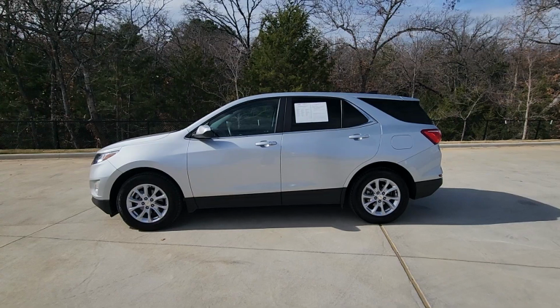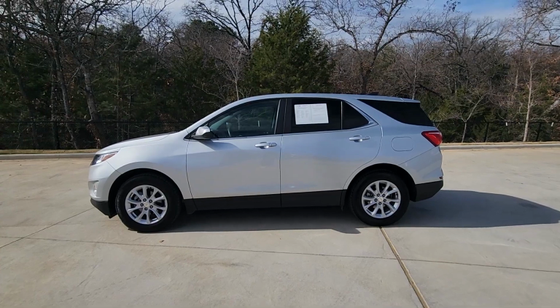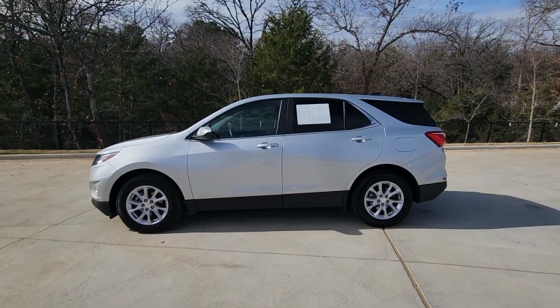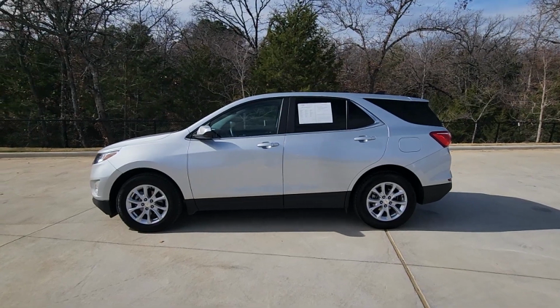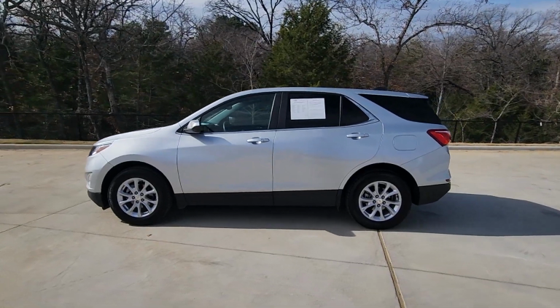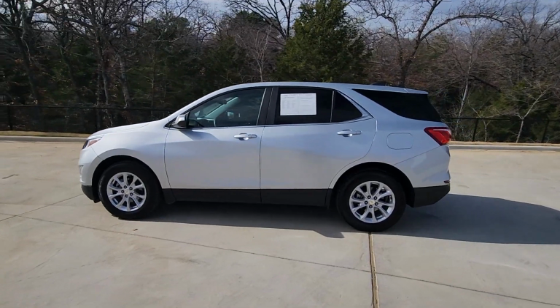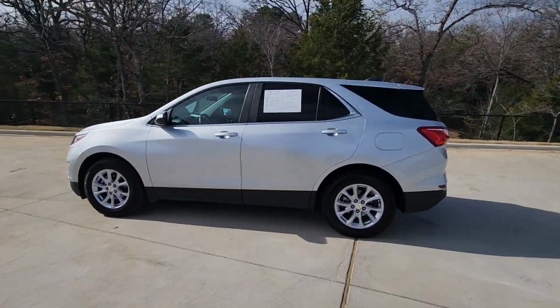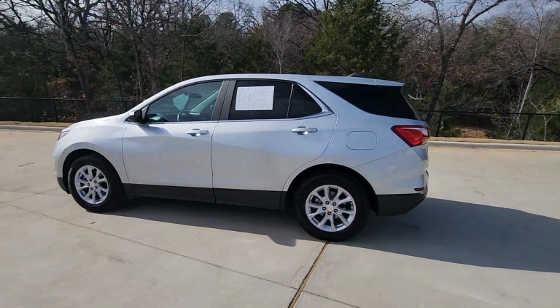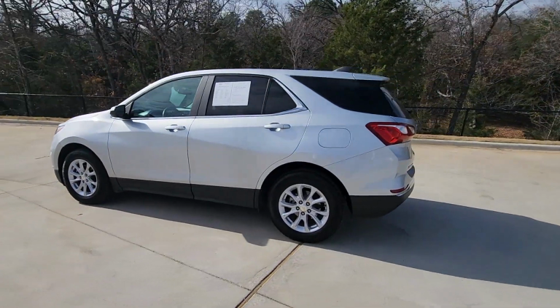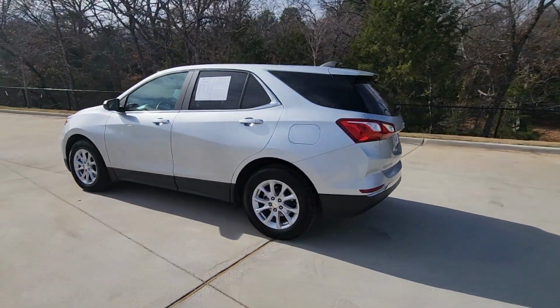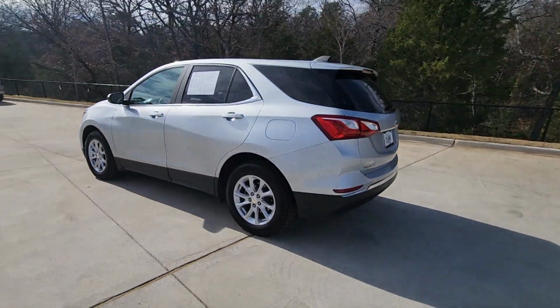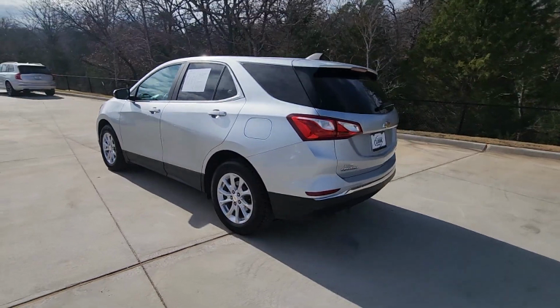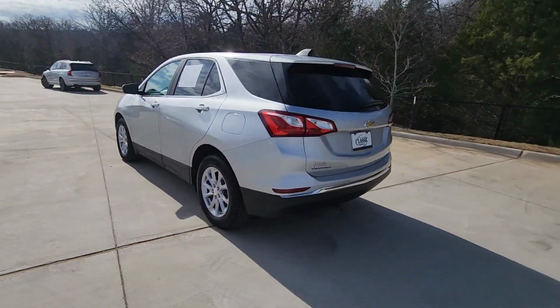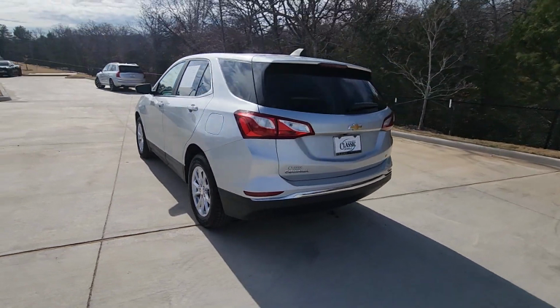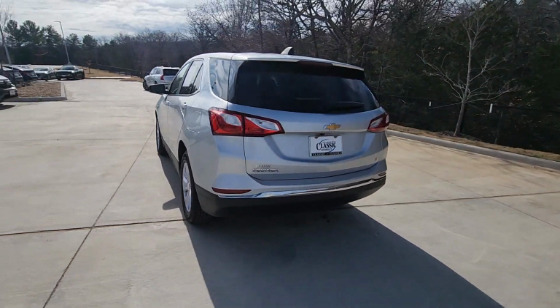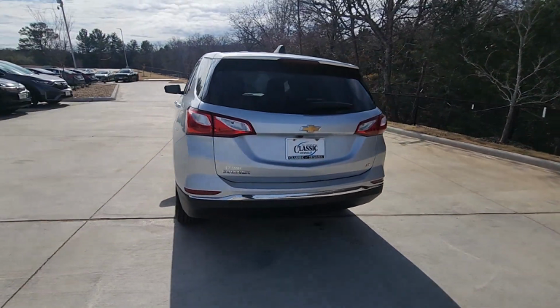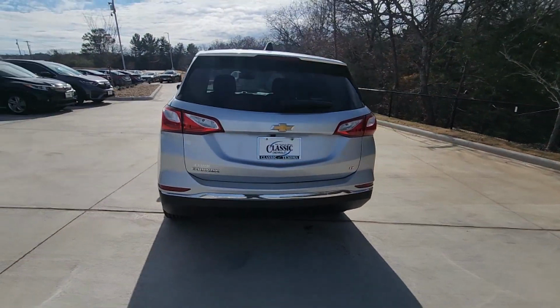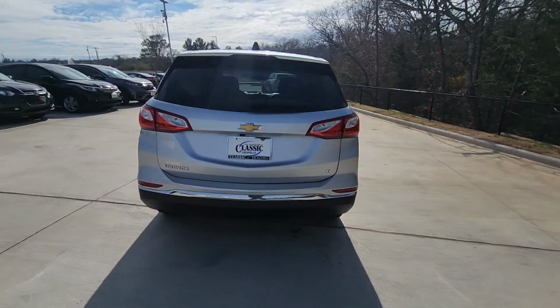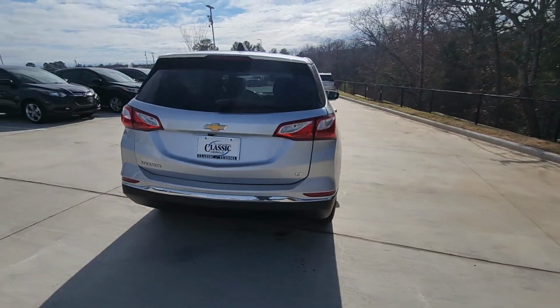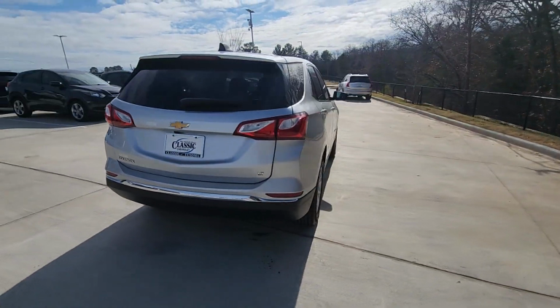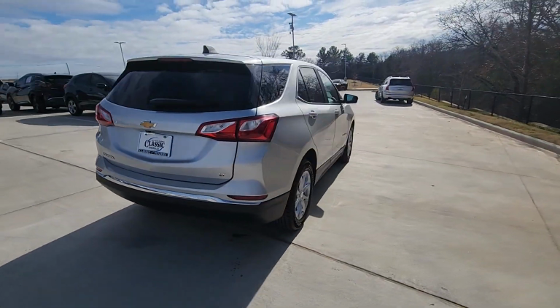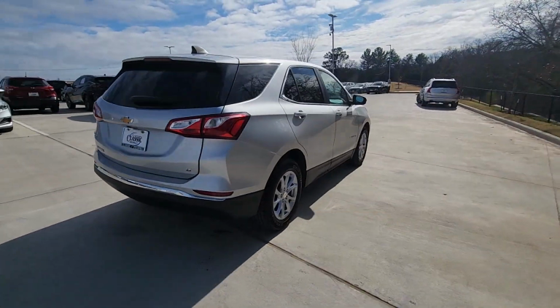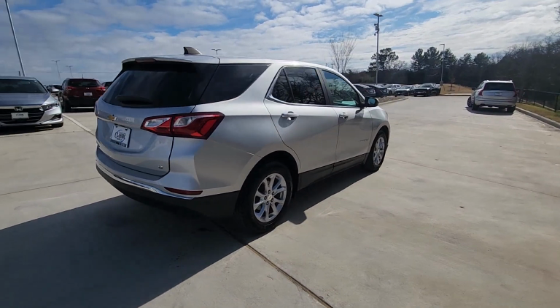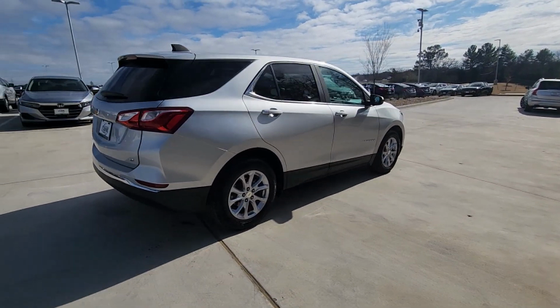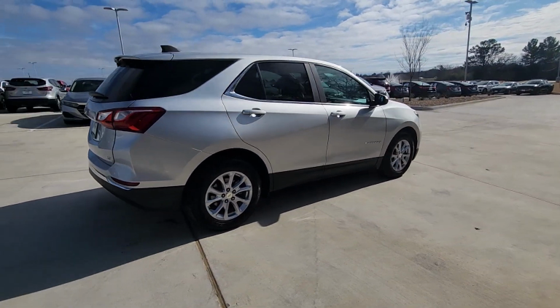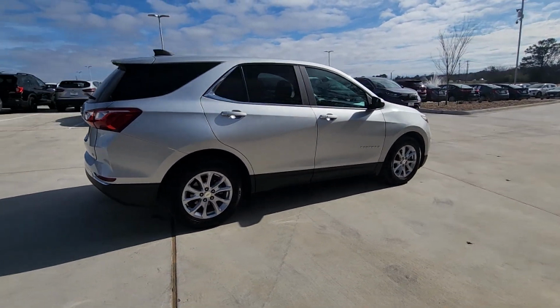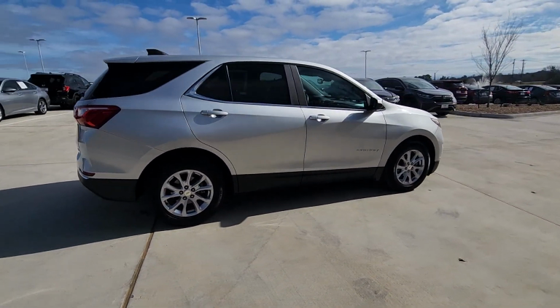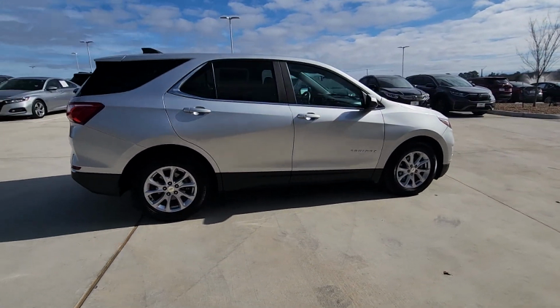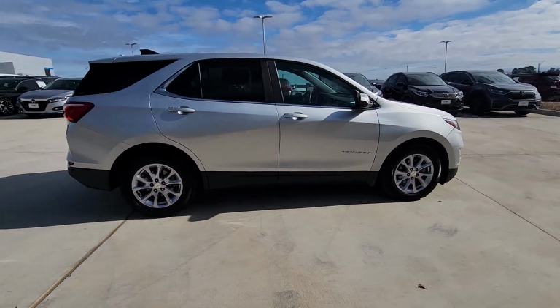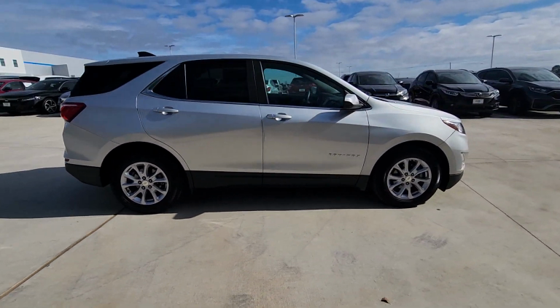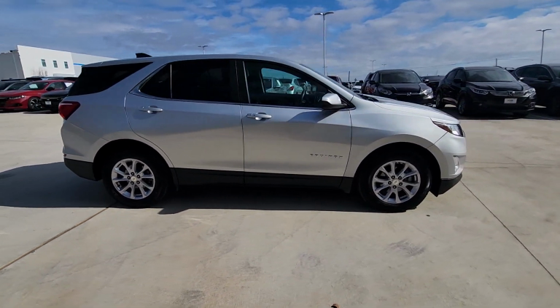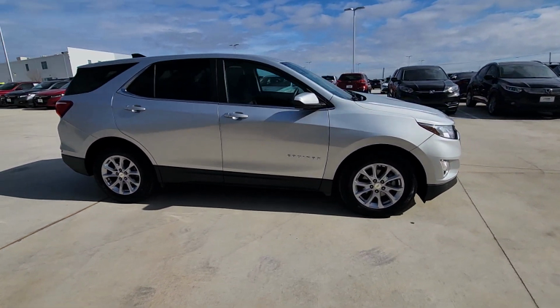Your next car could be the 2021 Chevrolet Equinox. With less than 50,000 miles on the odometer, this vehicle provides excellent value. Whether you're on a family road trip or doing the daily drive, the Equinox is your go-to vehicle.